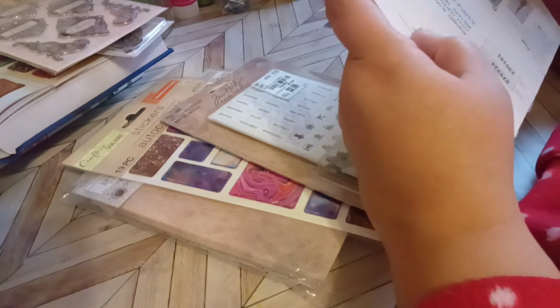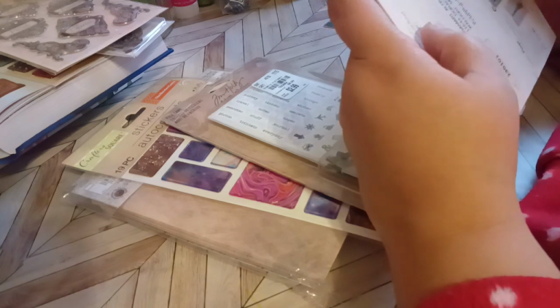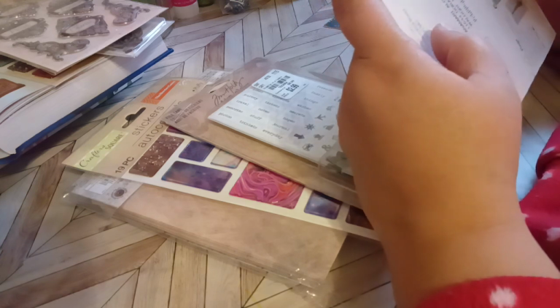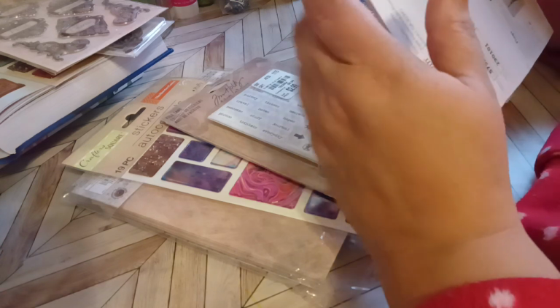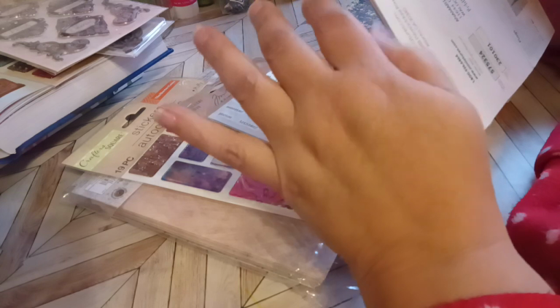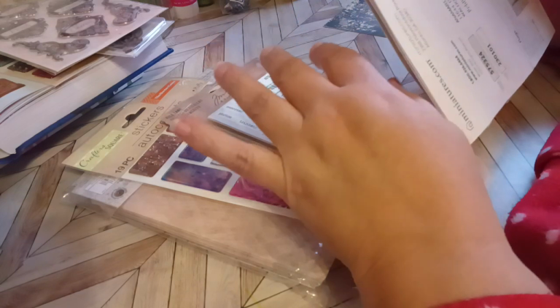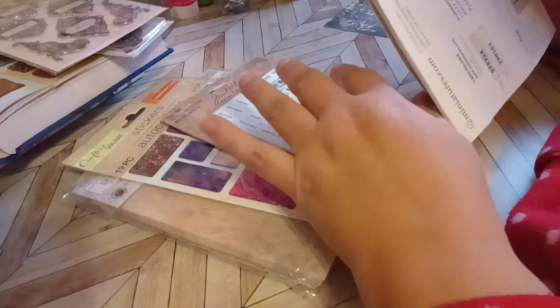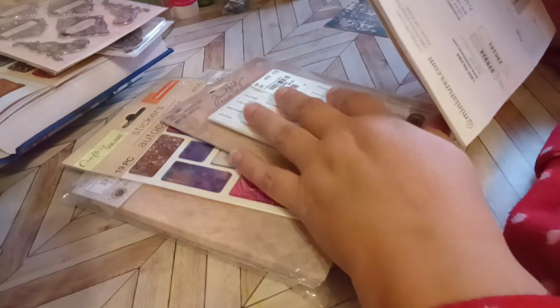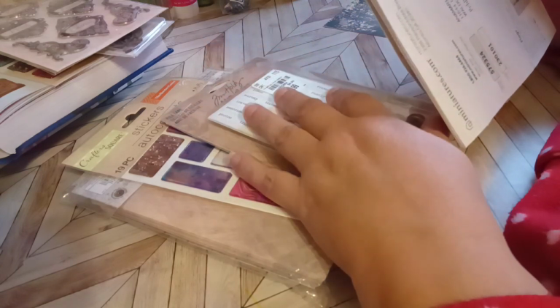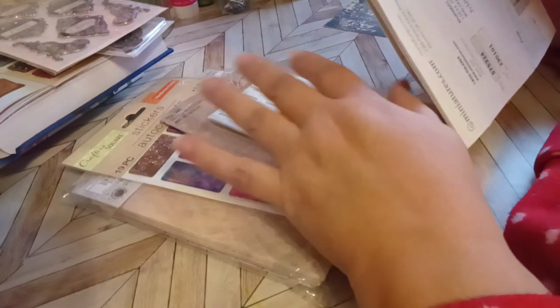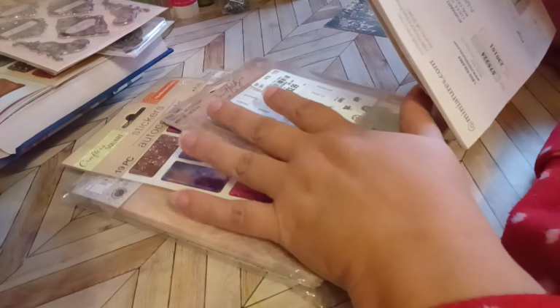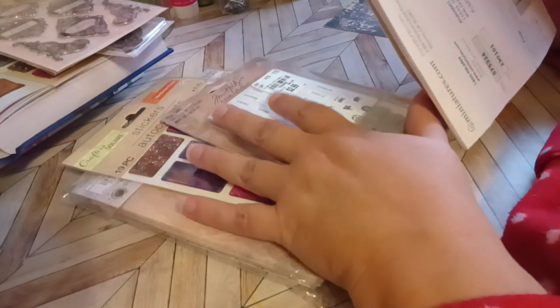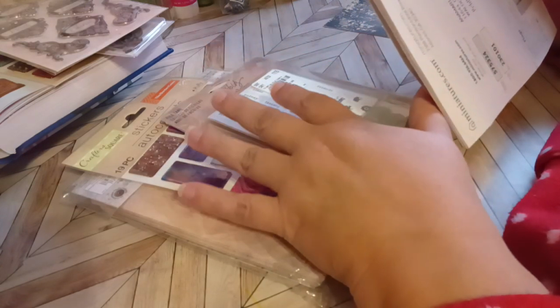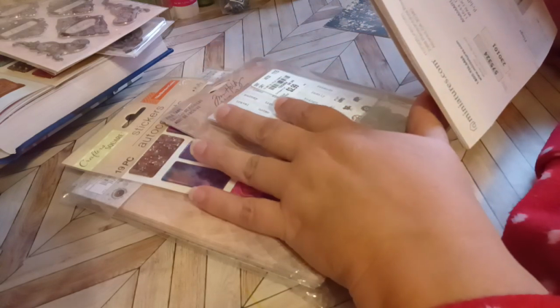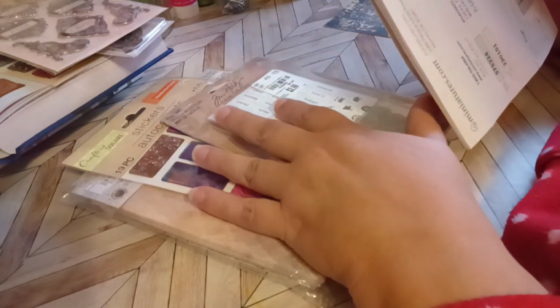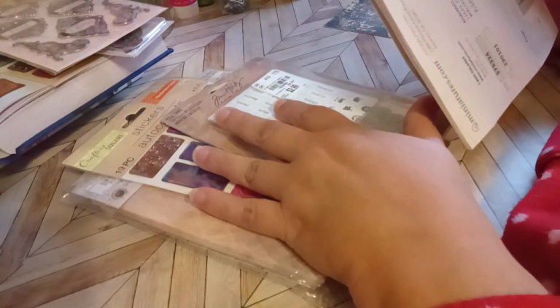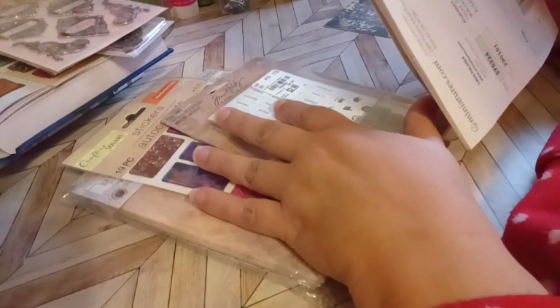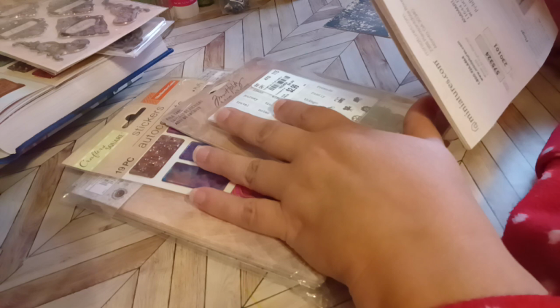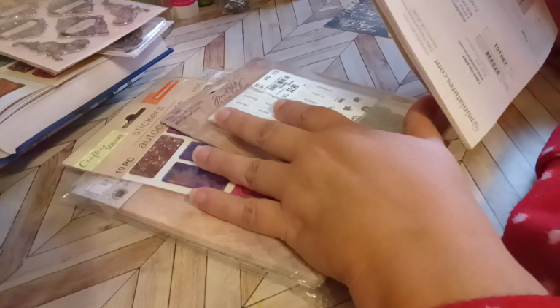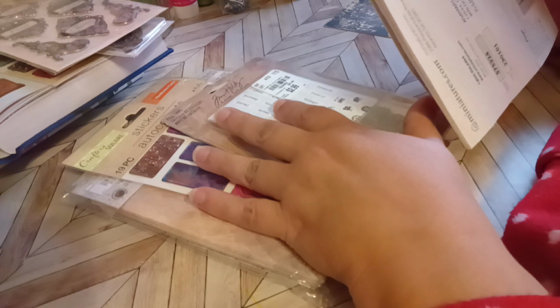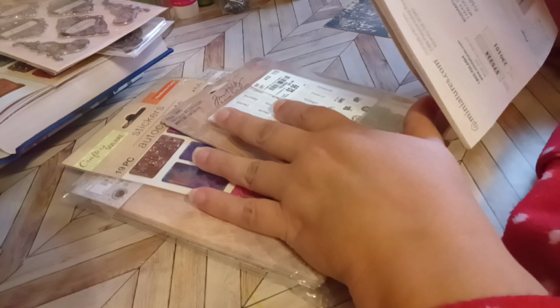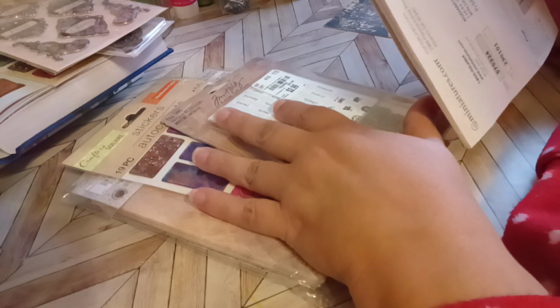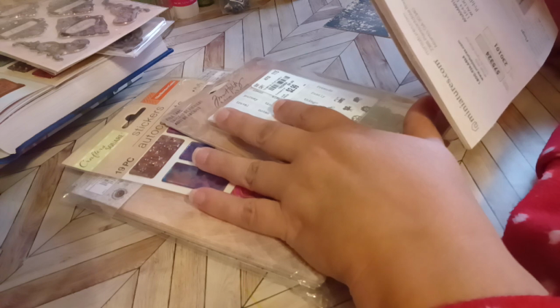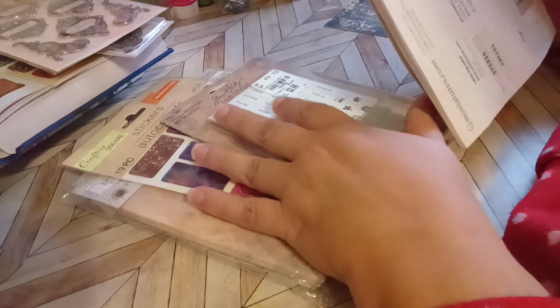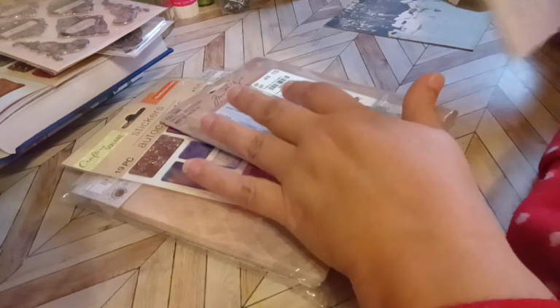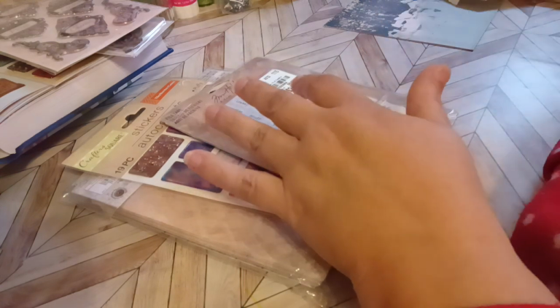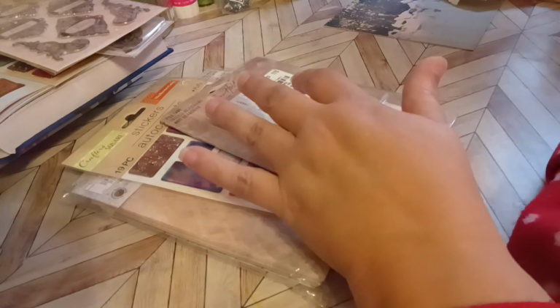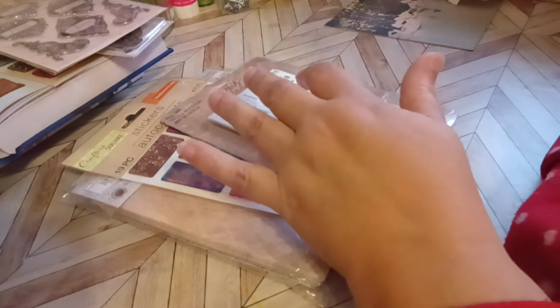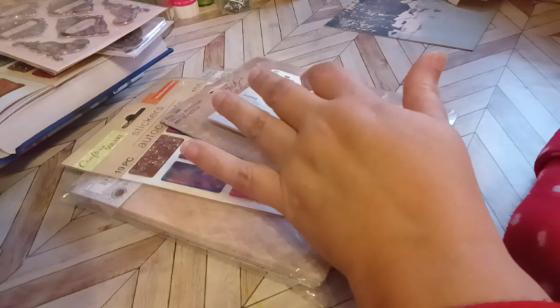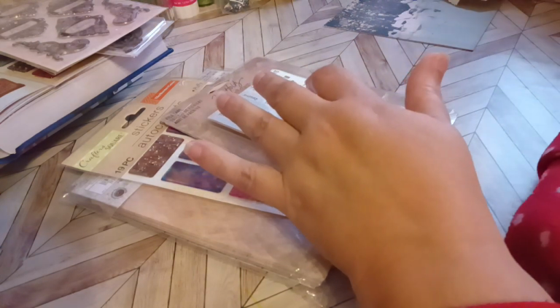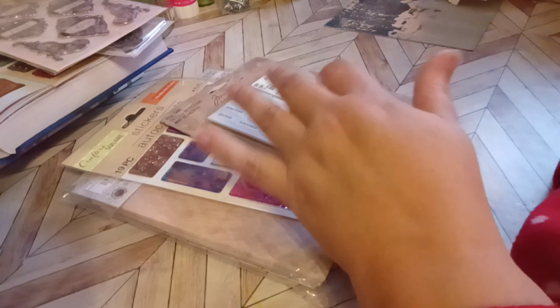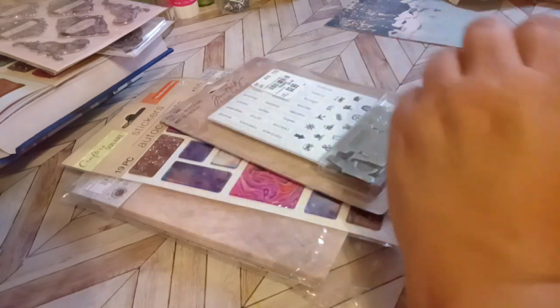just put in hashtag Sticker Saturday on the search and everybody who's participating will show up. I was watching Creative Chica Hauls today and I saw her do the challenge and I was like, girl, I got so many stickers I got to do this too. So that's why I'm trying to do it with you.